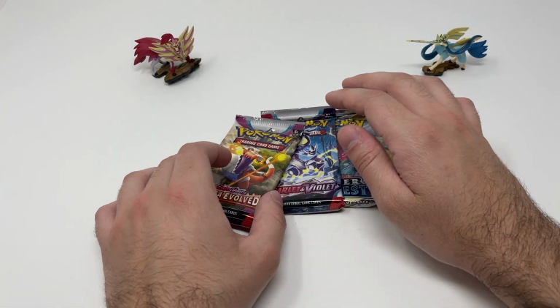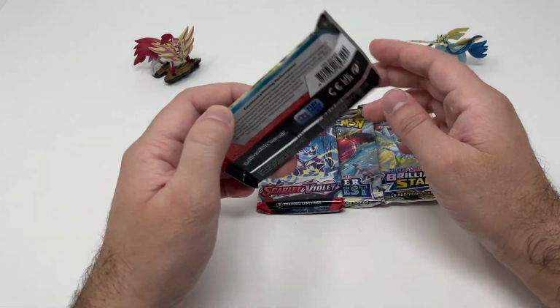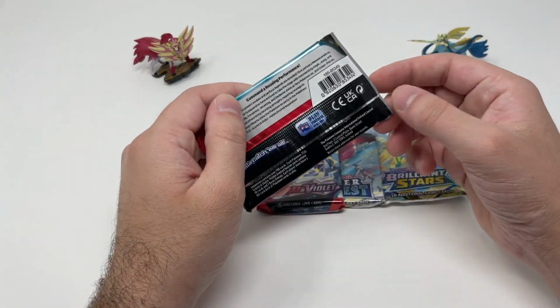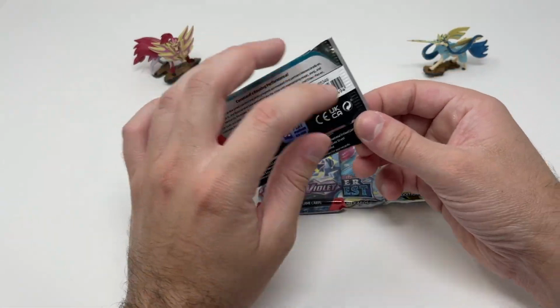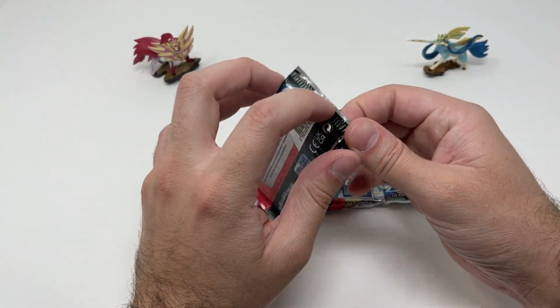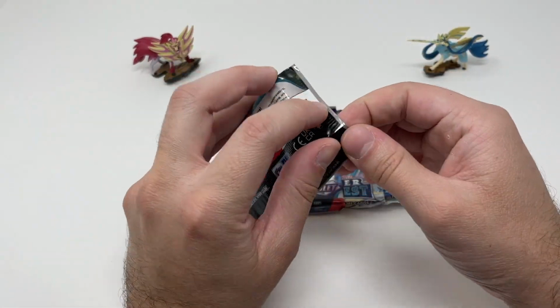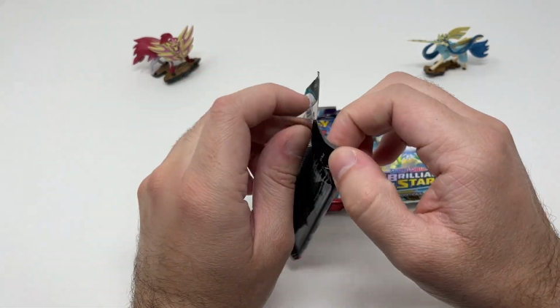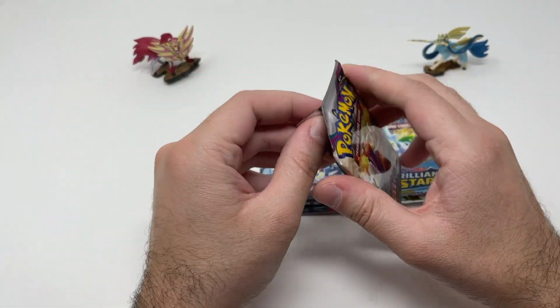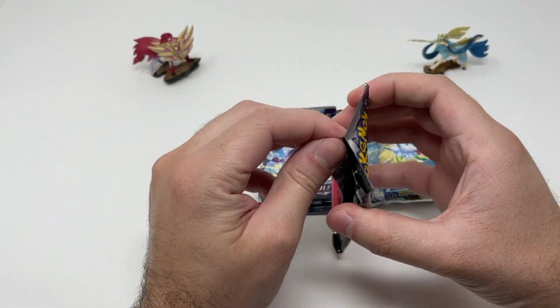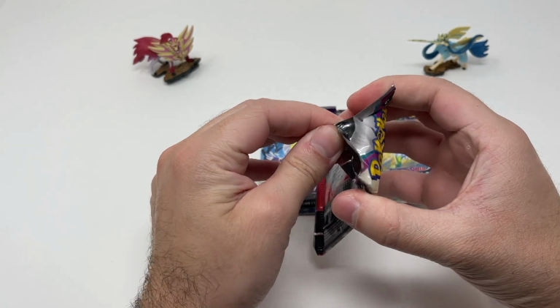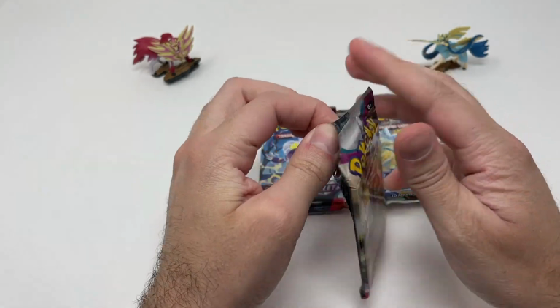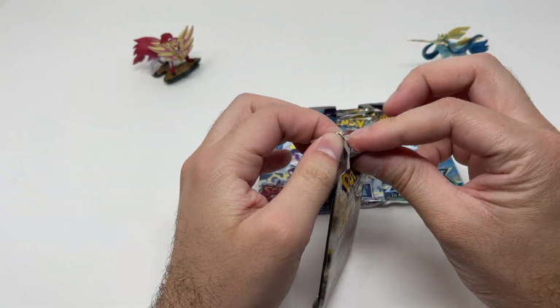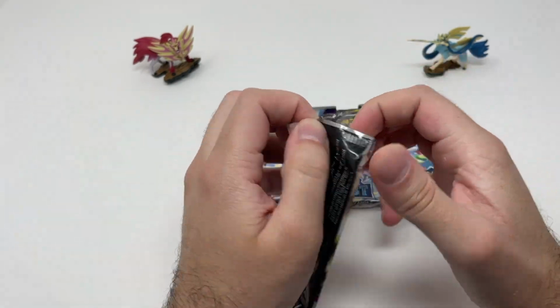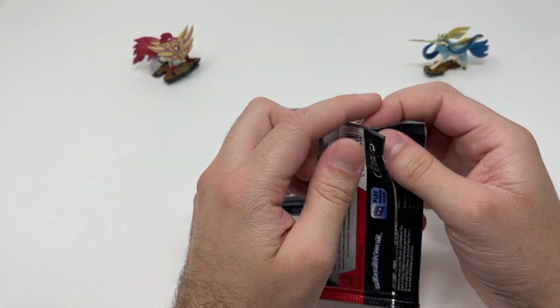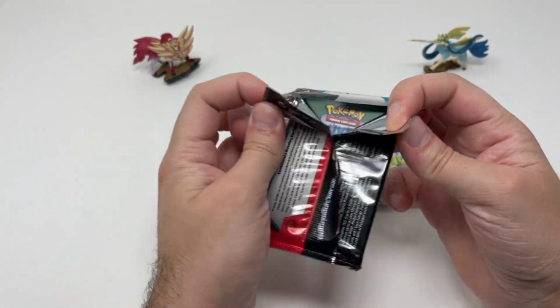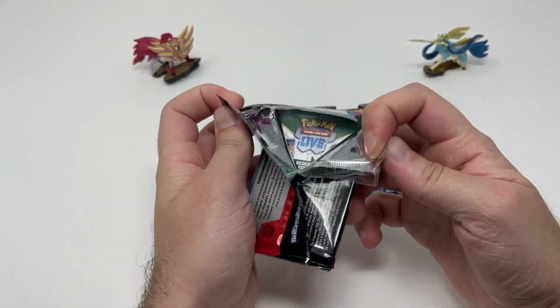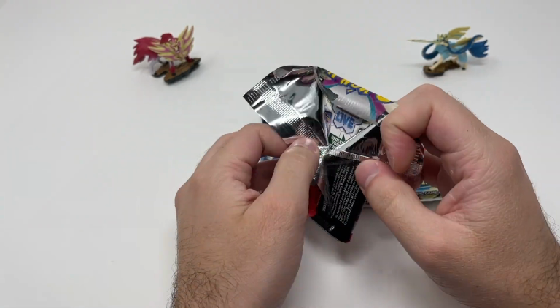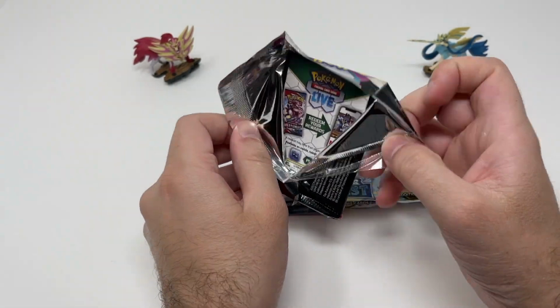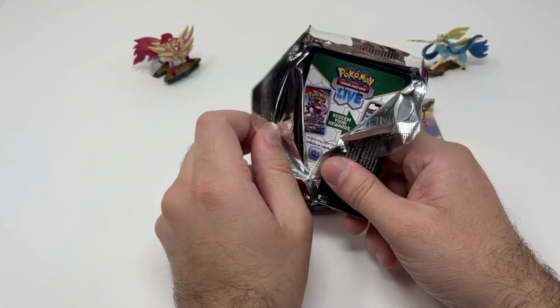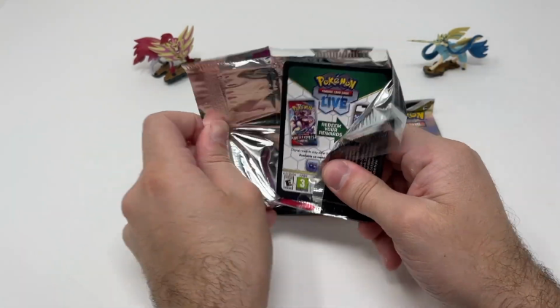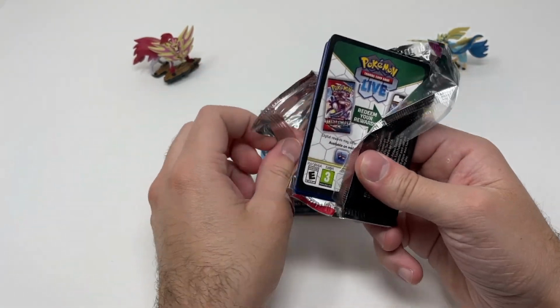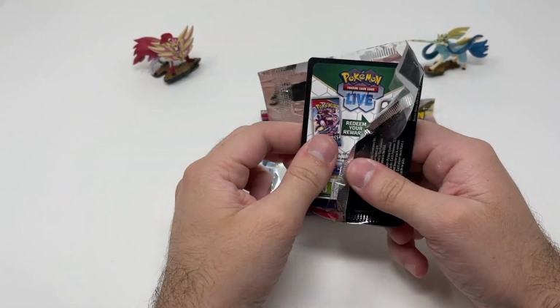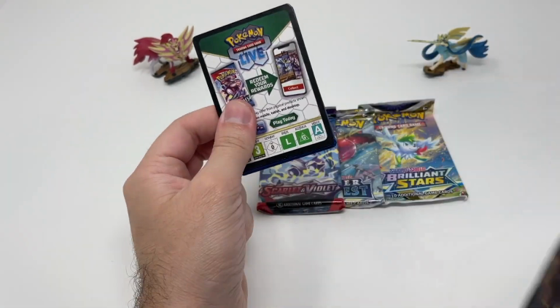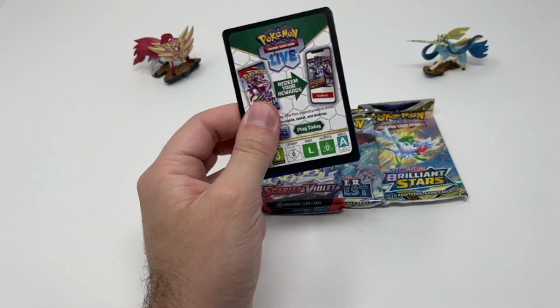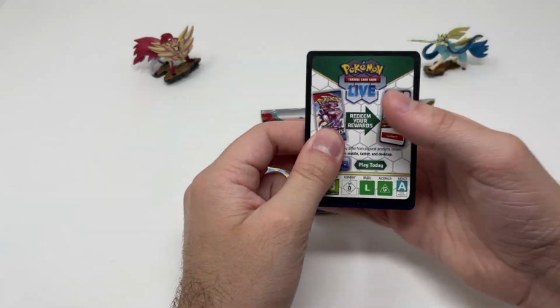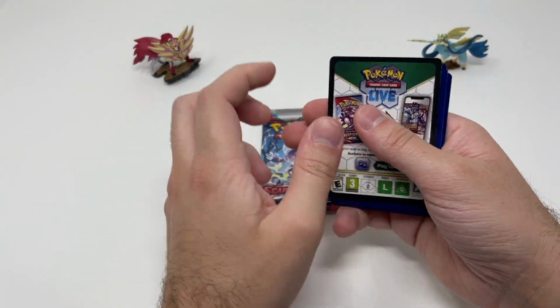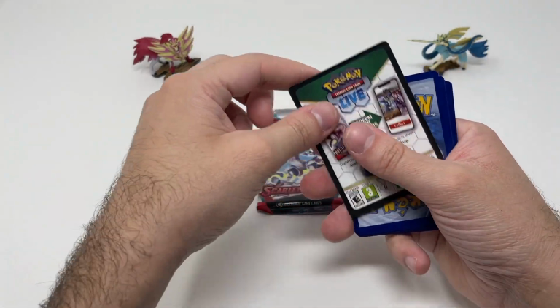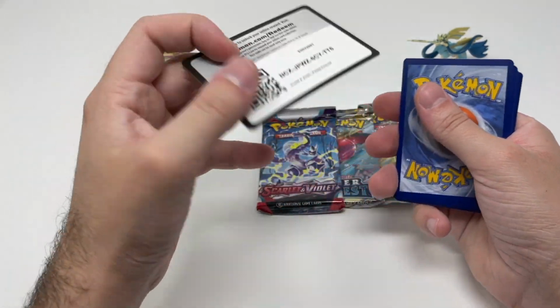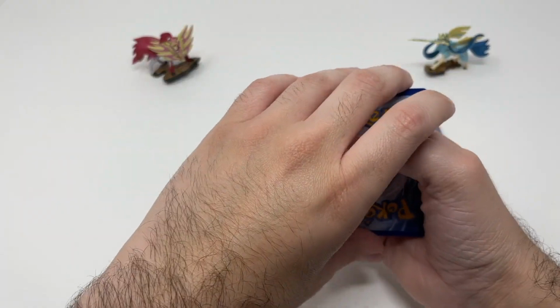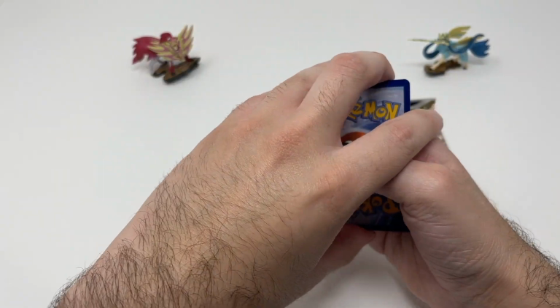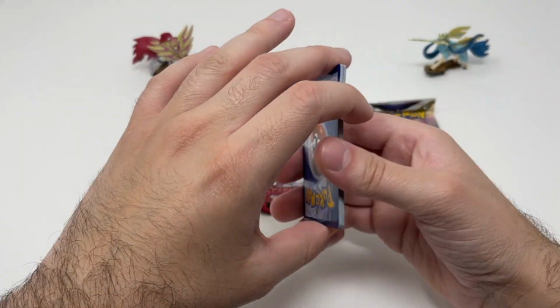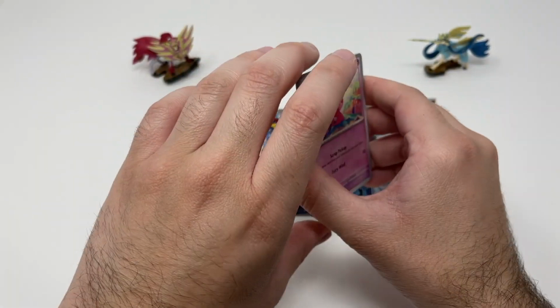I don't think these tins are going to be lucky for us. We tried summoning Zamazenta but they're not really helping us. I guess their luck is only good when we have our Crowns Zenith packs.